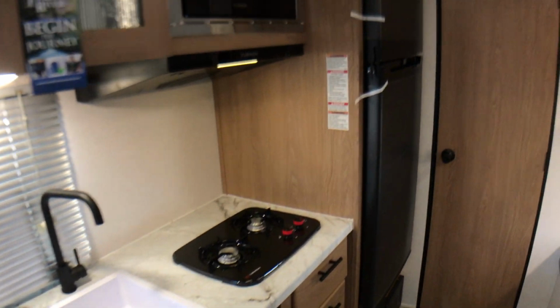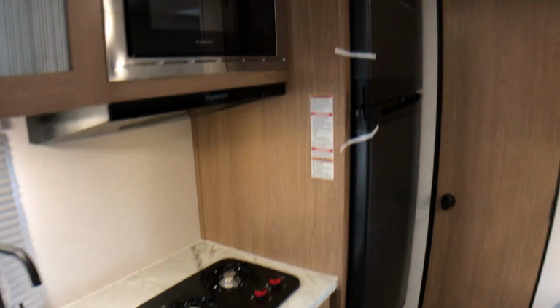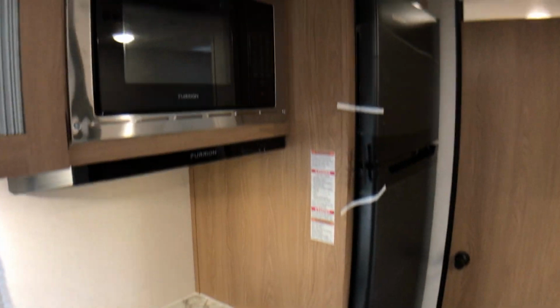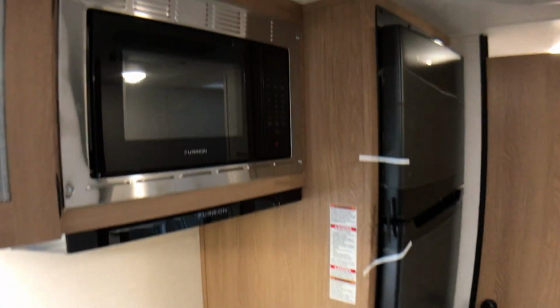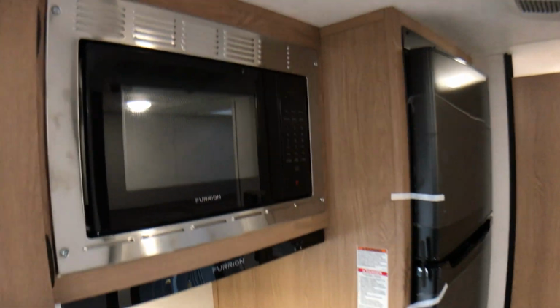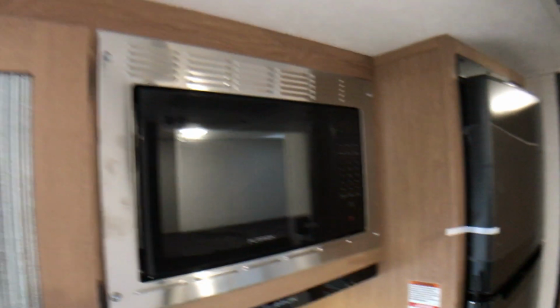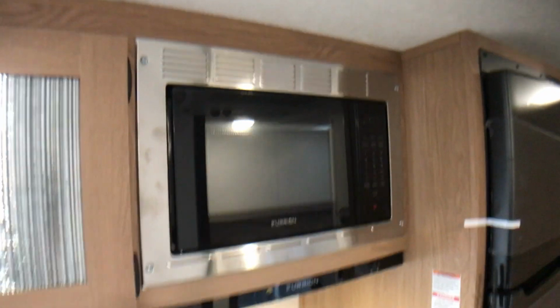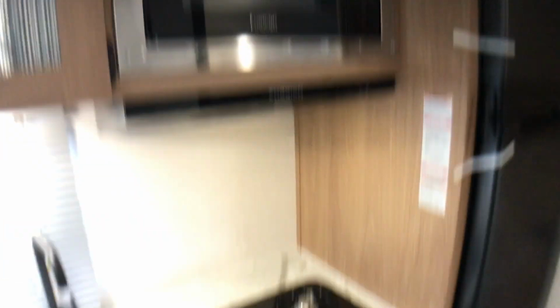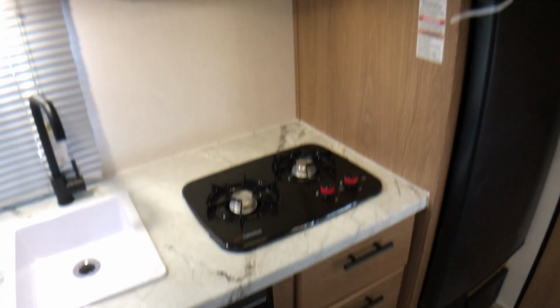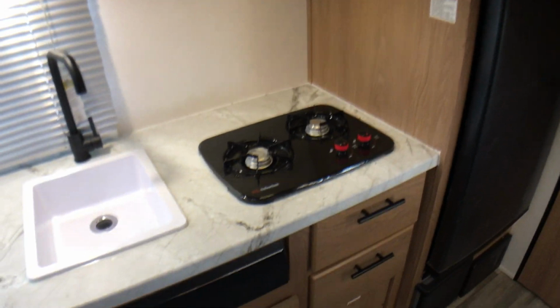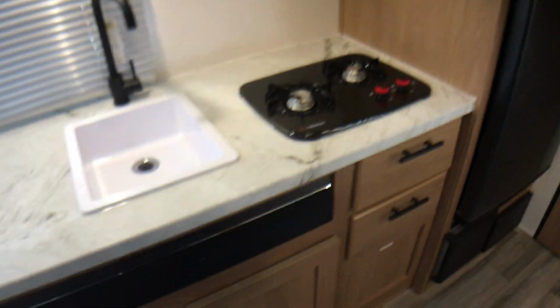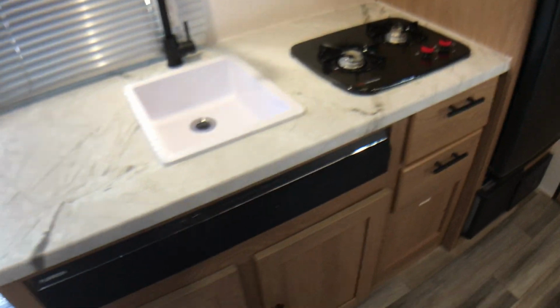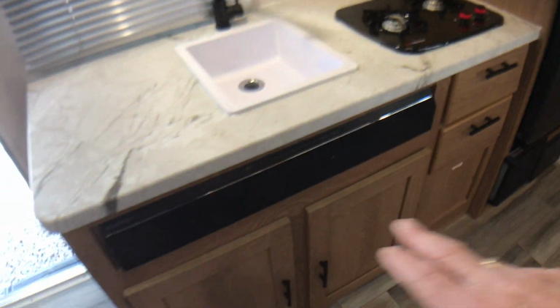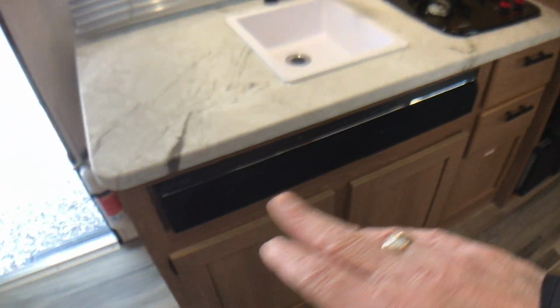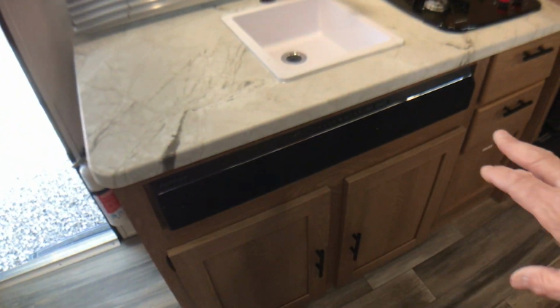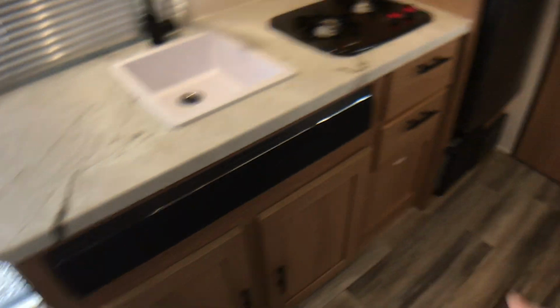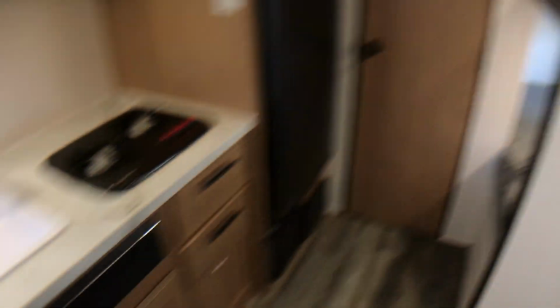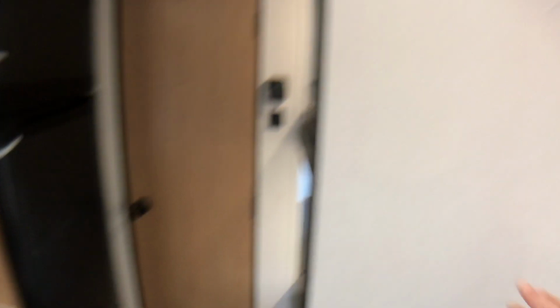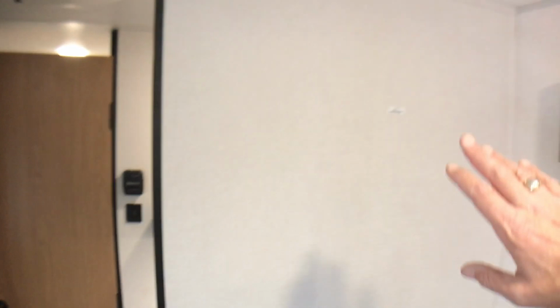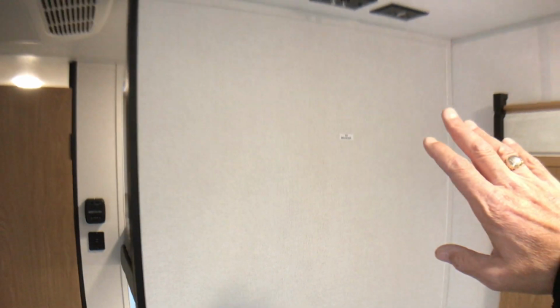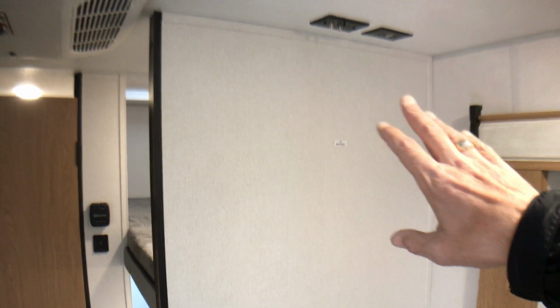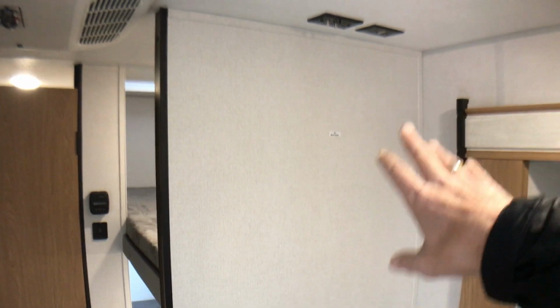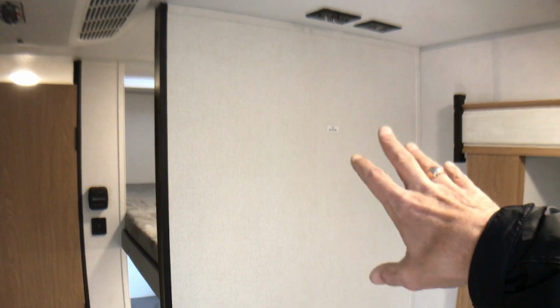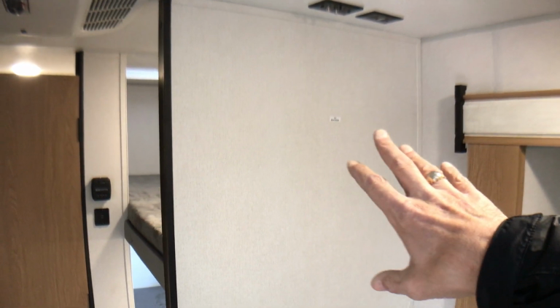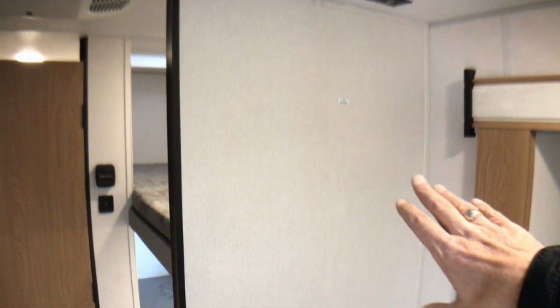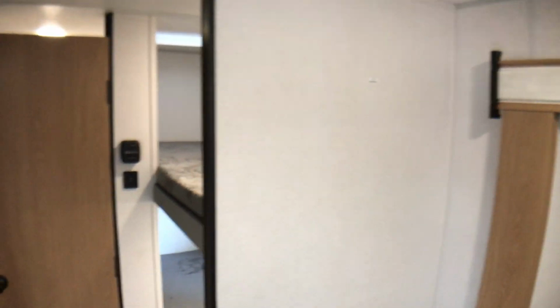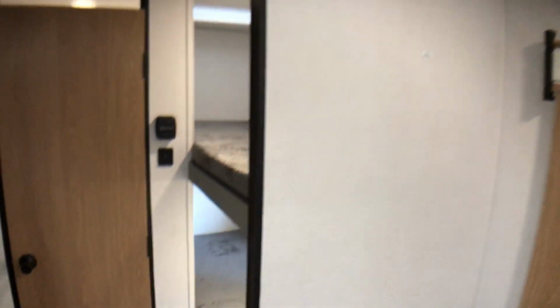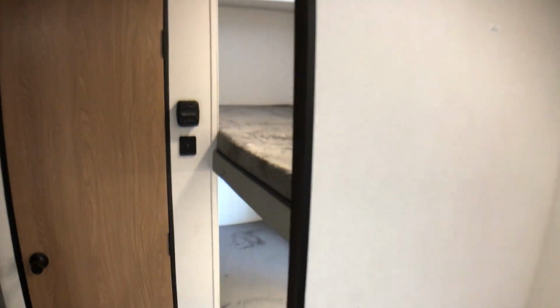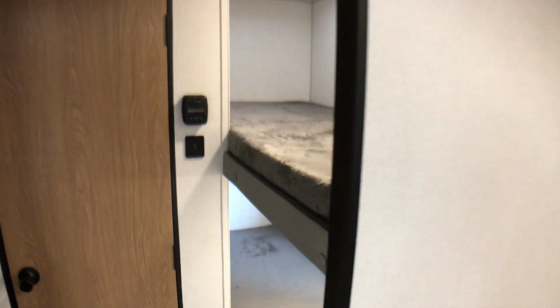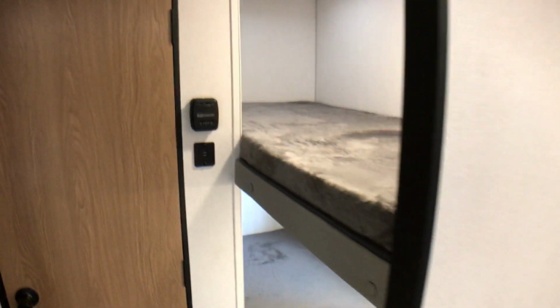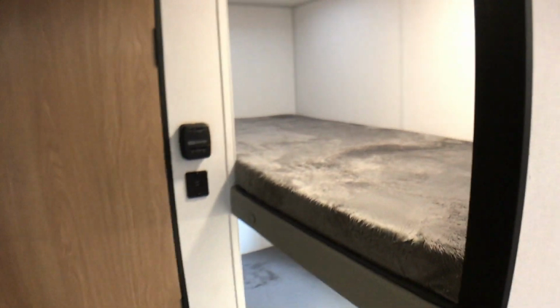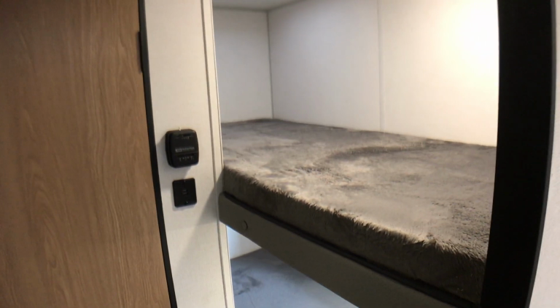Big refrigerator, microwave, two burner stove top. Your soundbar is down below. Your TV backer — you put a TV right here. And then you have two nice size bunks.